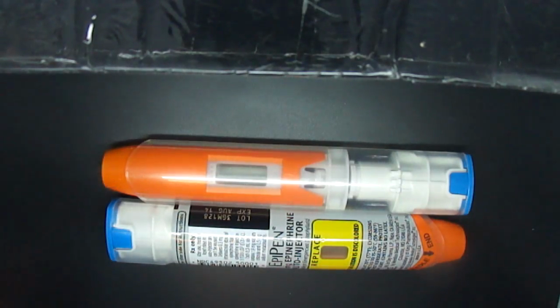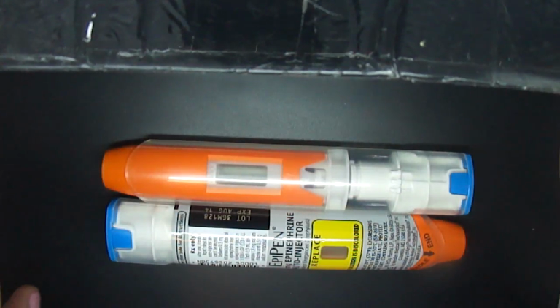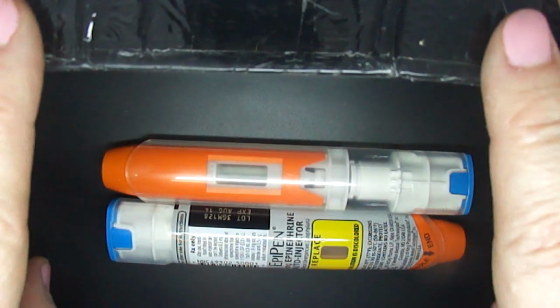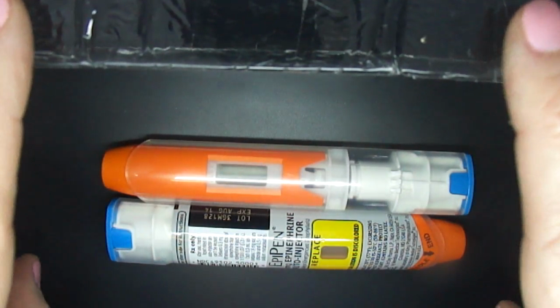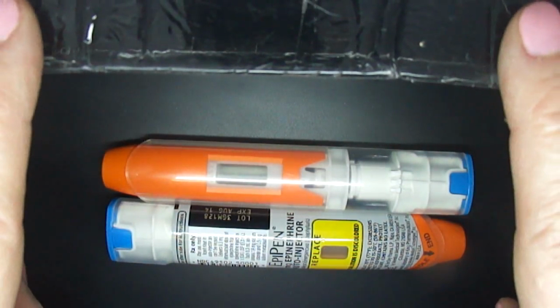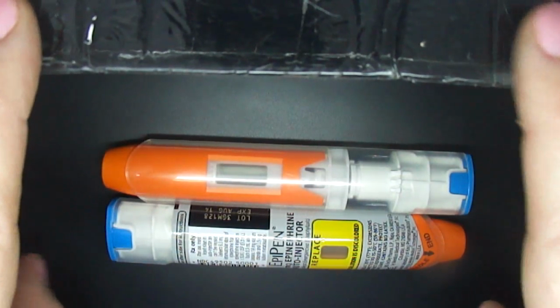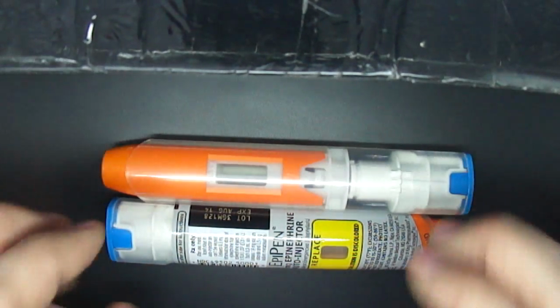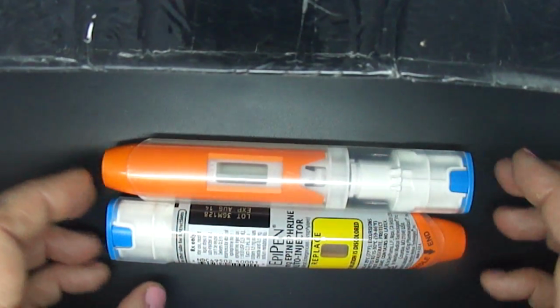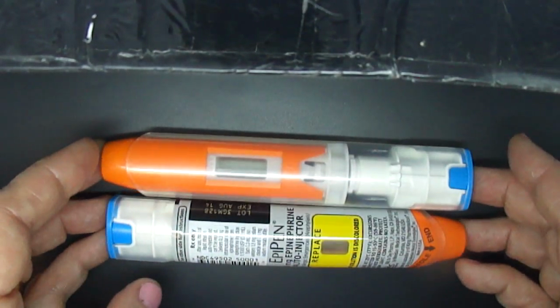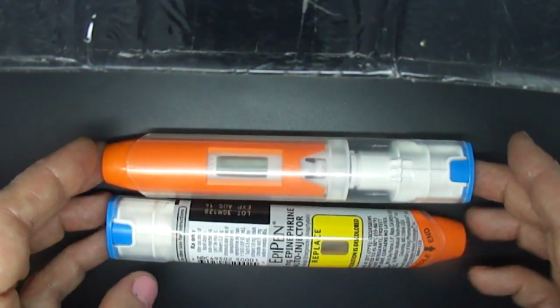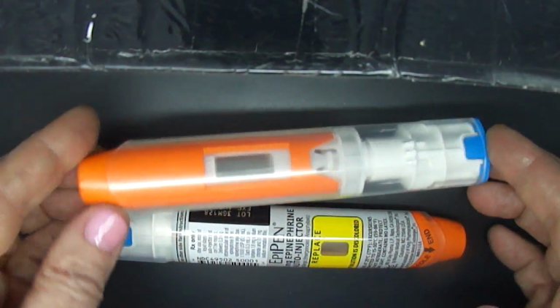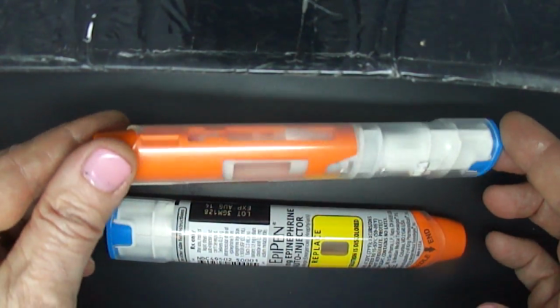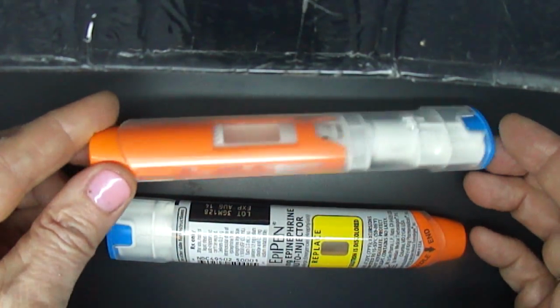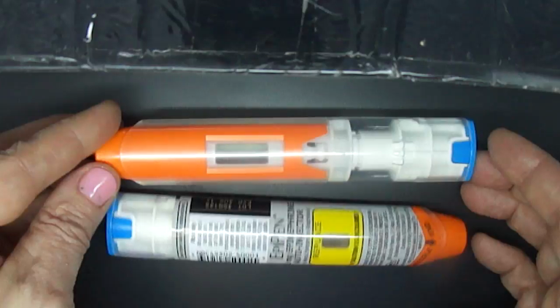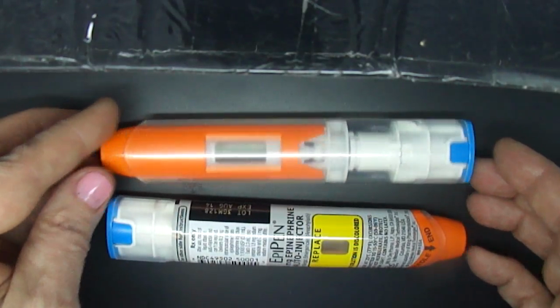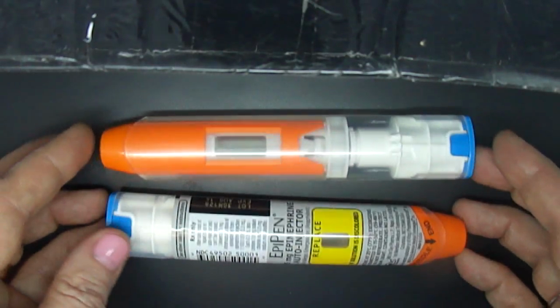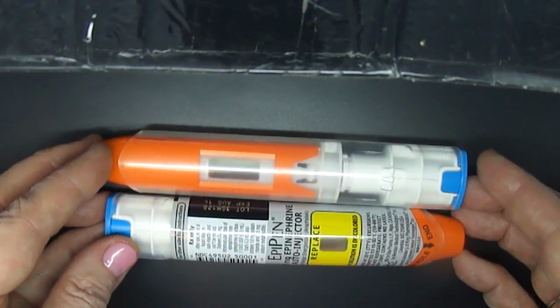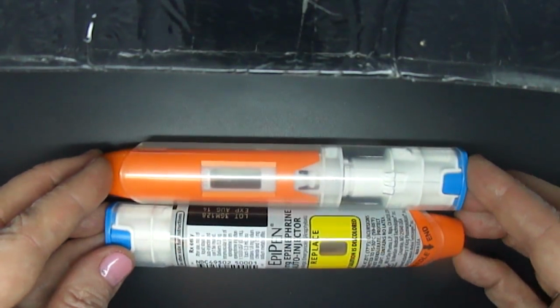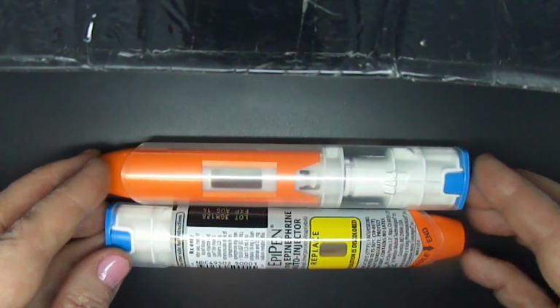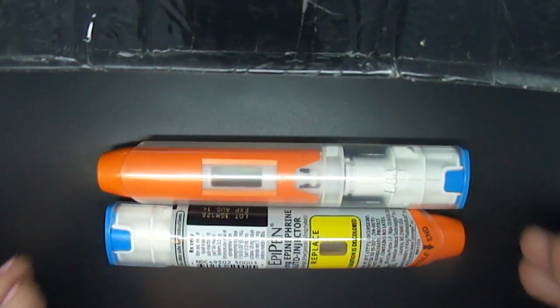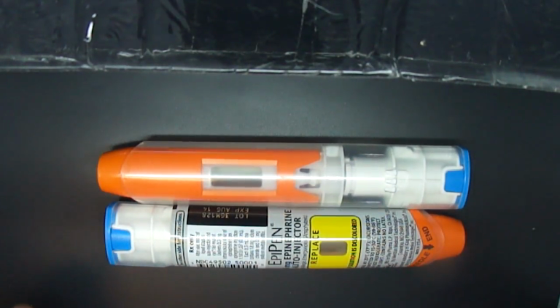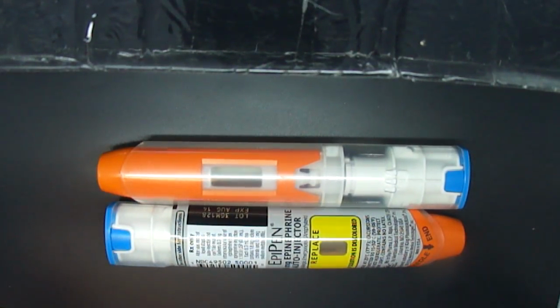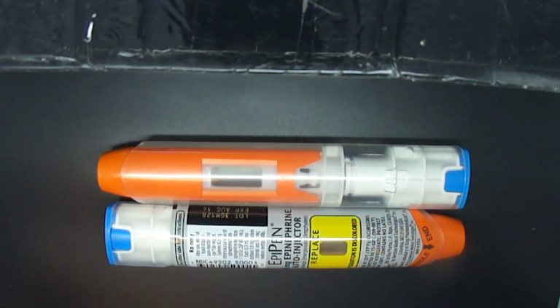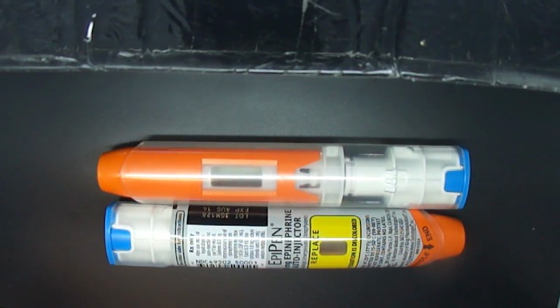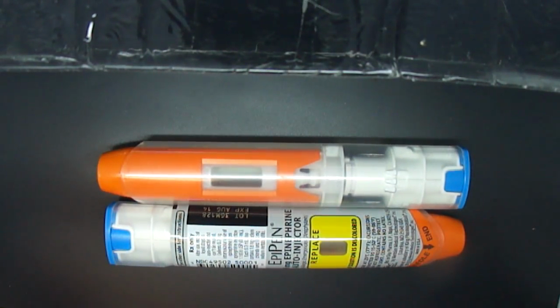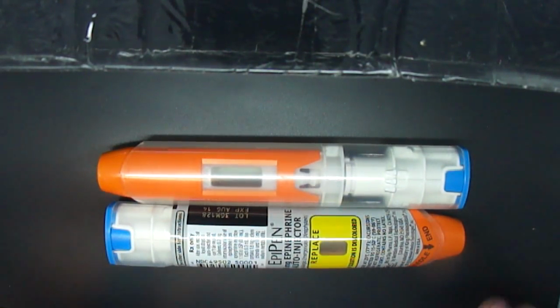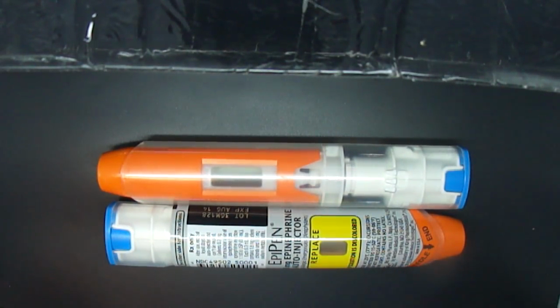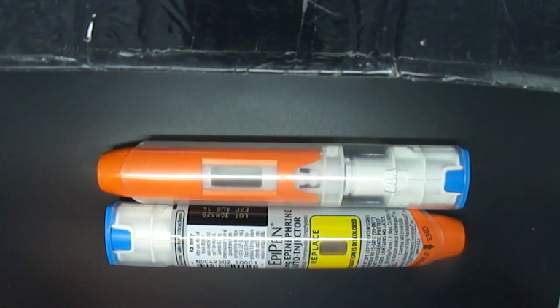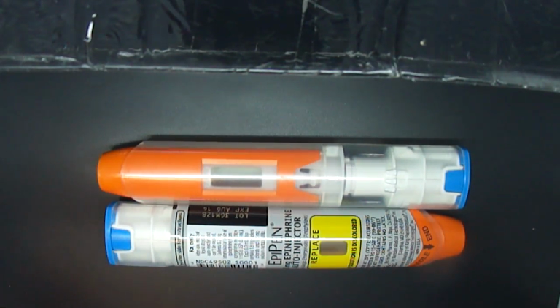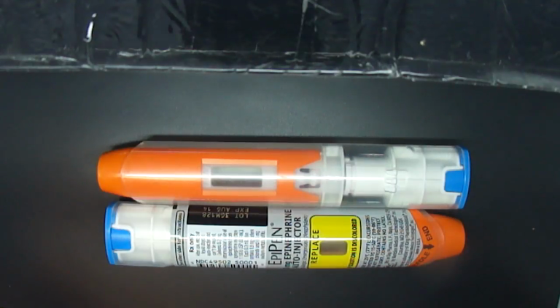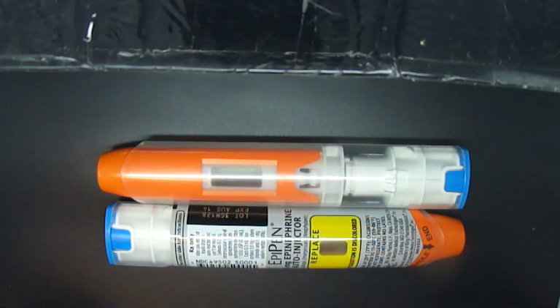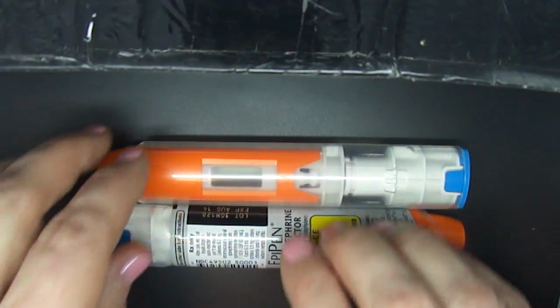Using this block of ballistic gelatin and a couple of EpiPens, one with the label removed, I'm going to show you why a 3-second hold time is plenty to fully deliver epinephrine.